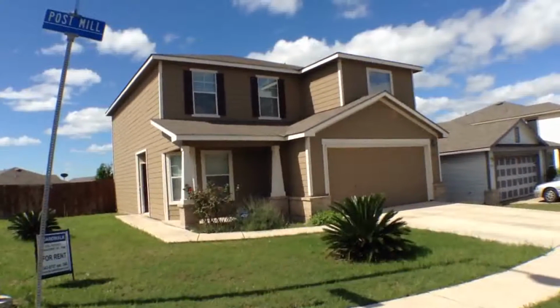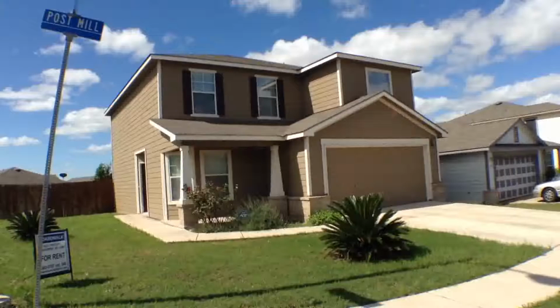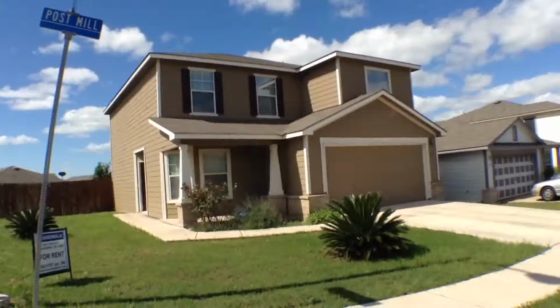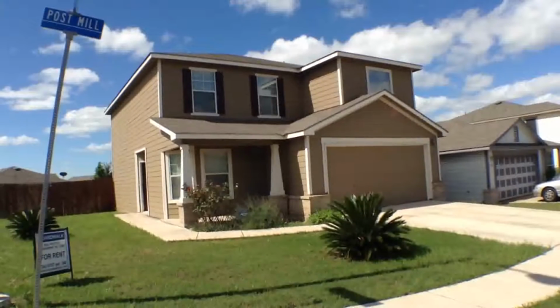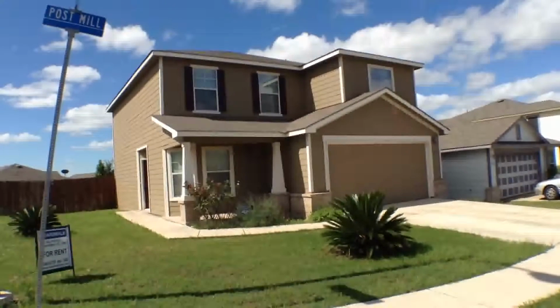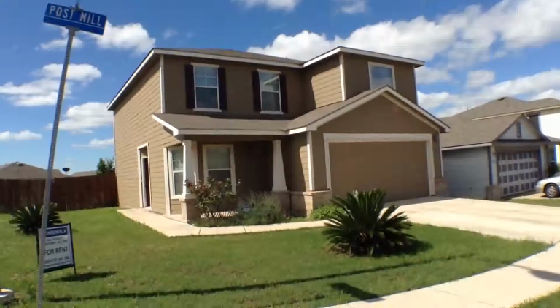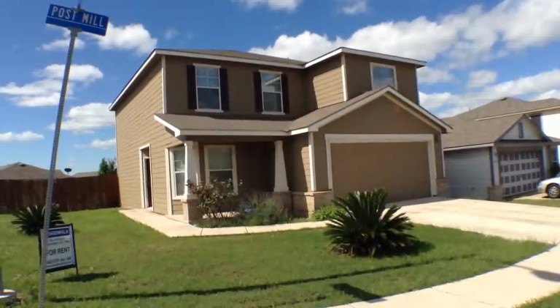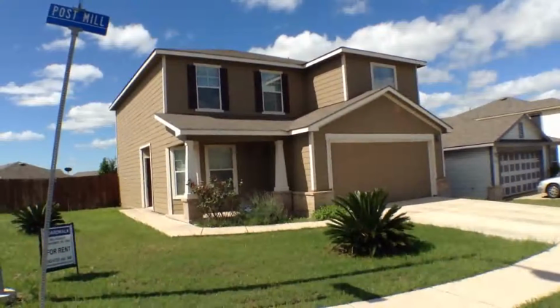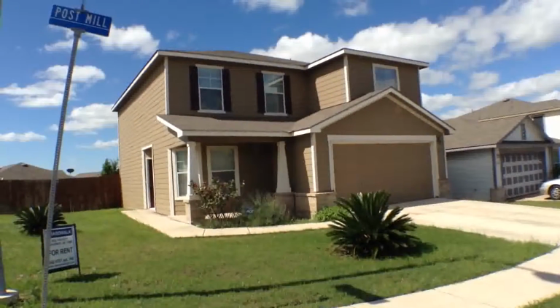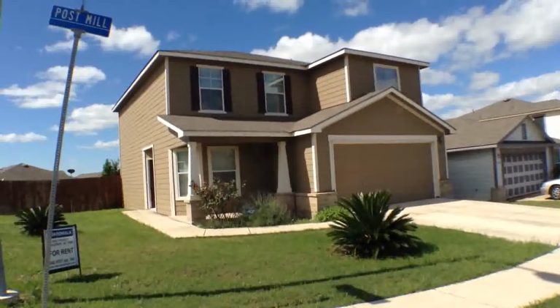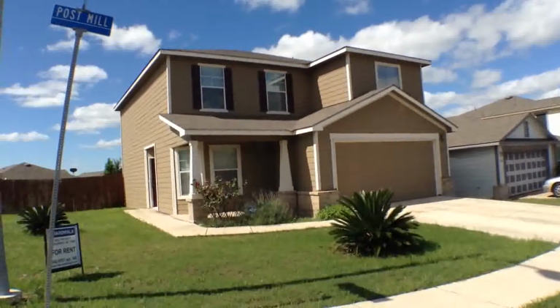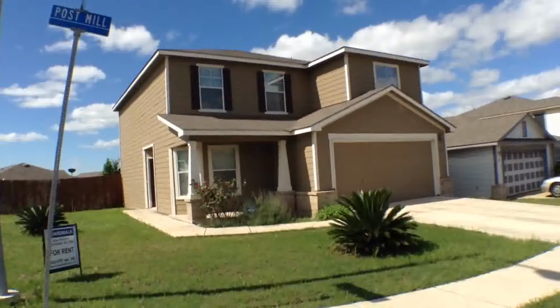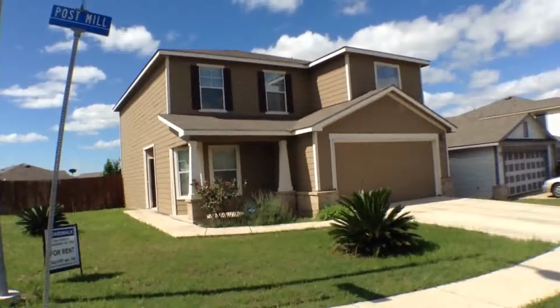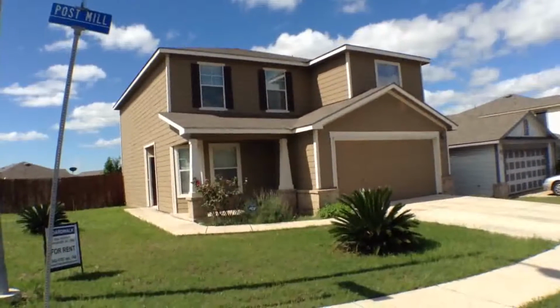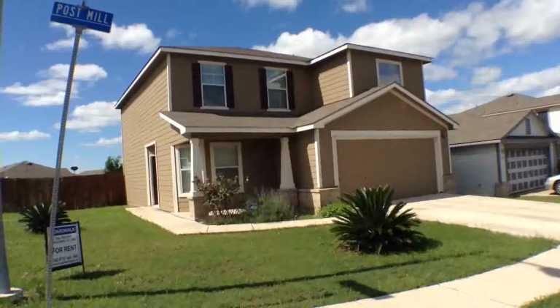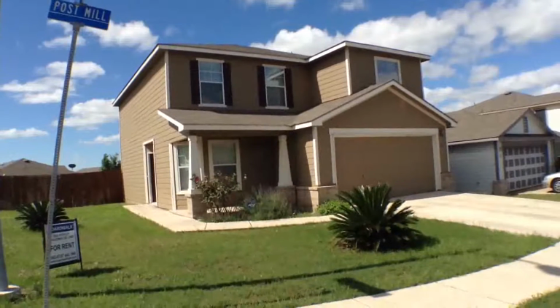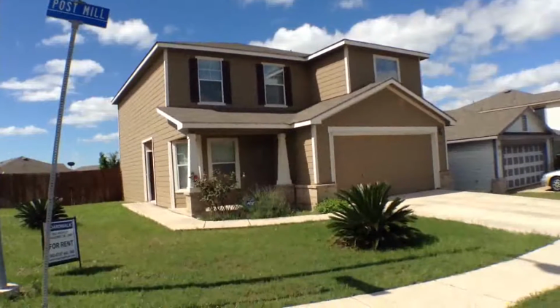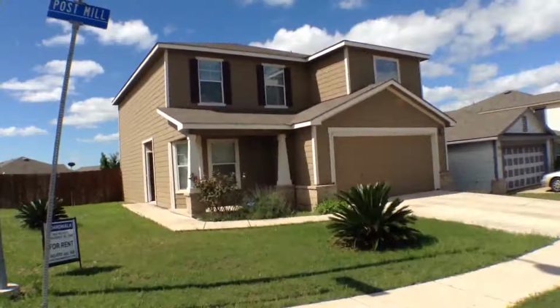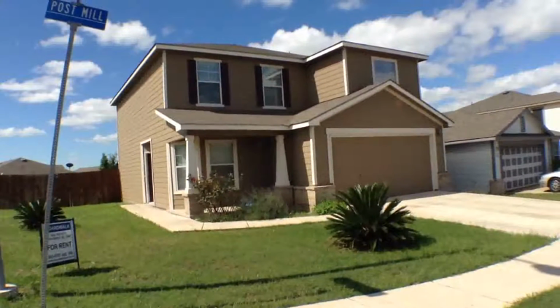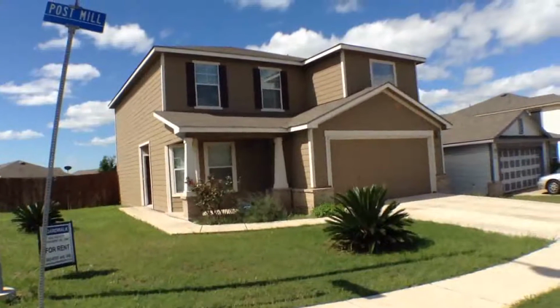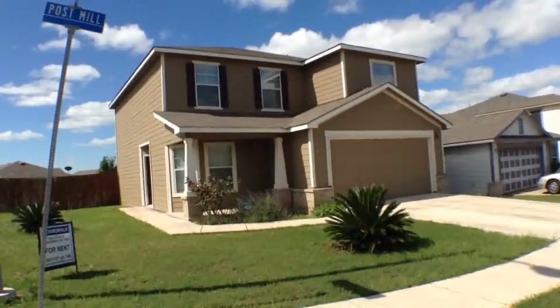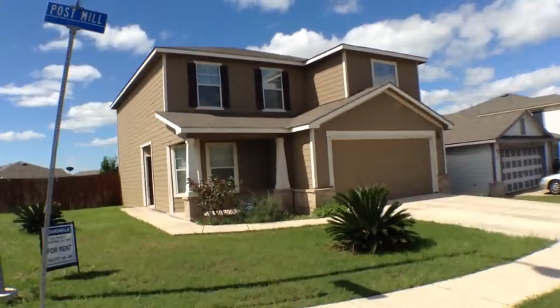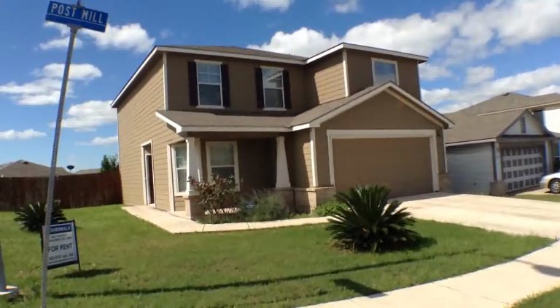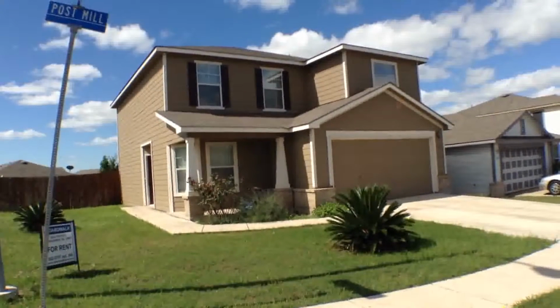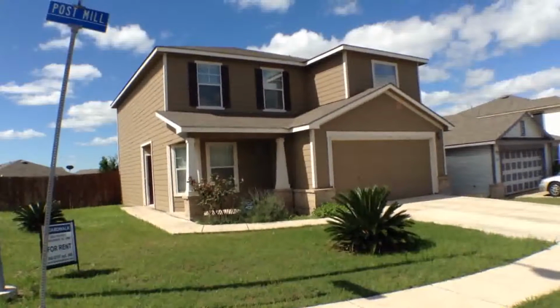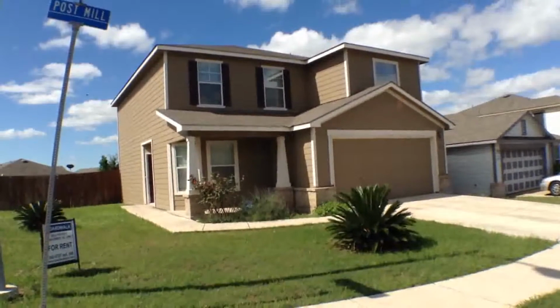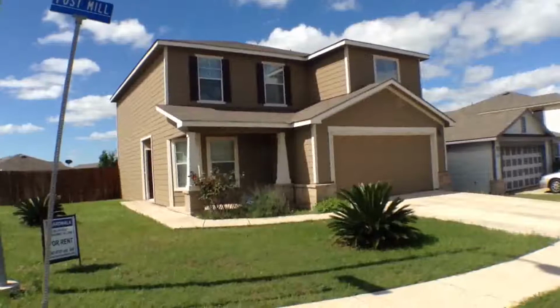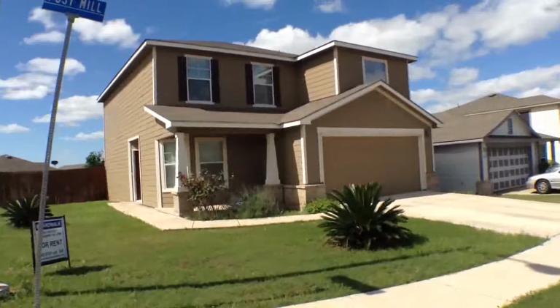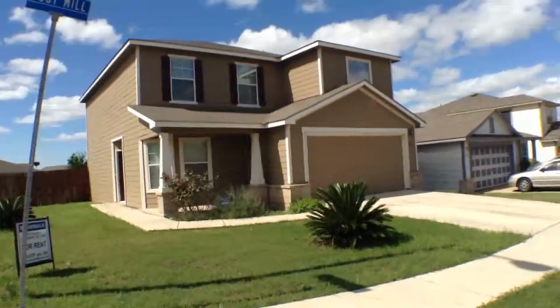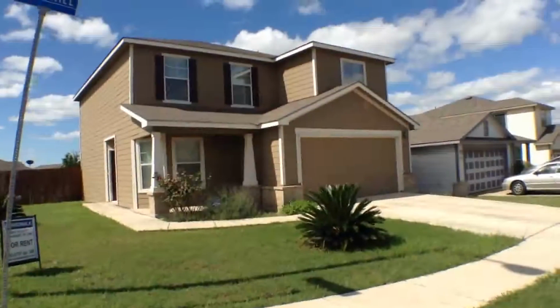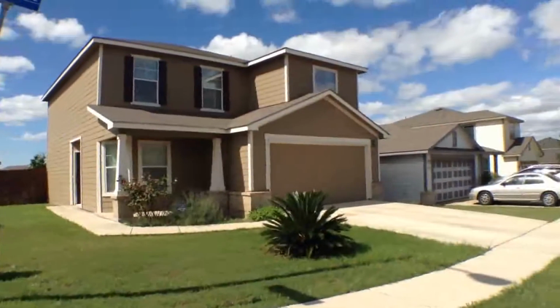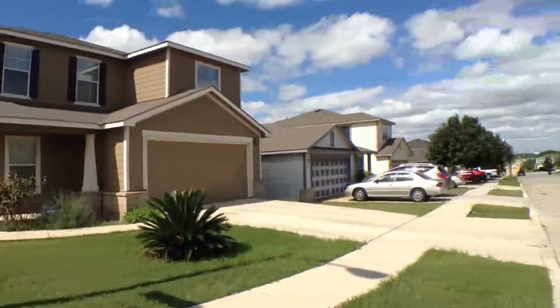6254 Post Mill is a four-bedroom, two-and-a-half-bath, two-car garage, single-family home, approximately 1928 square feet in size, located in the Miller Ranch subdivision. Let's take a look at the surrounding properties.